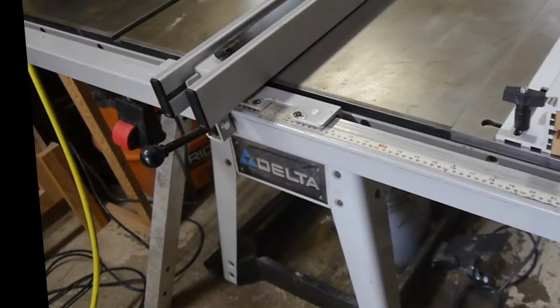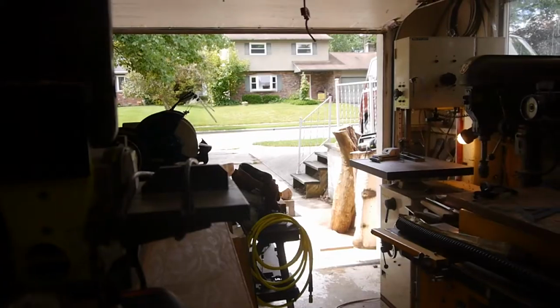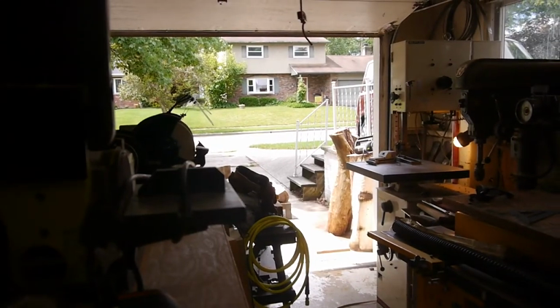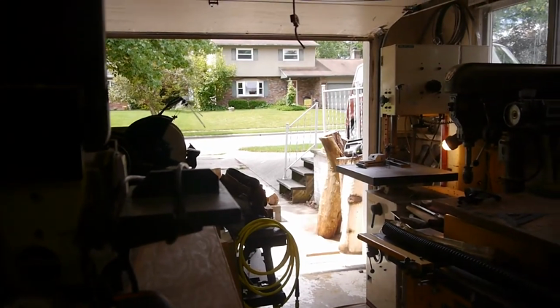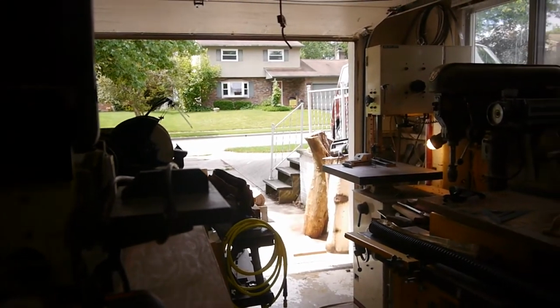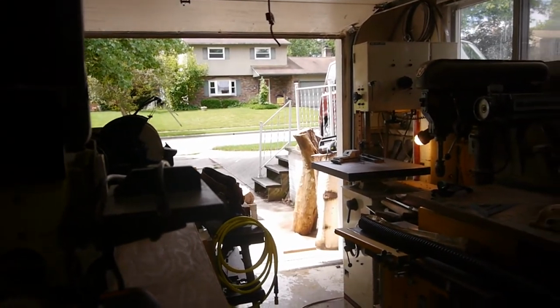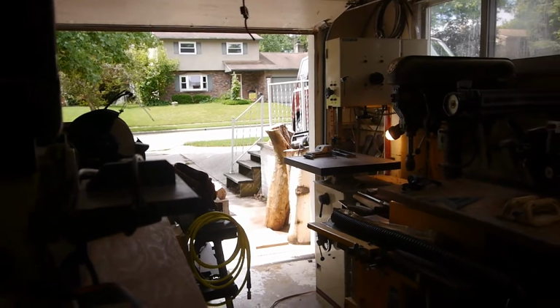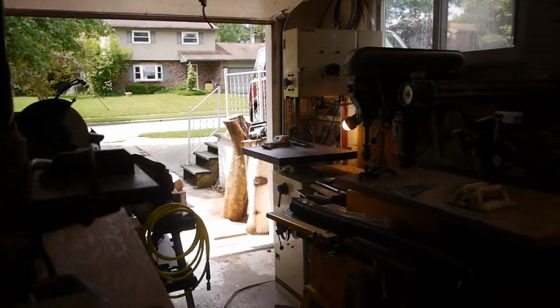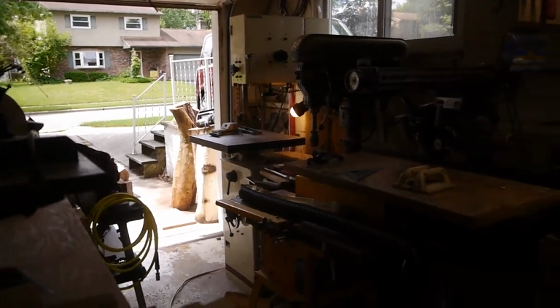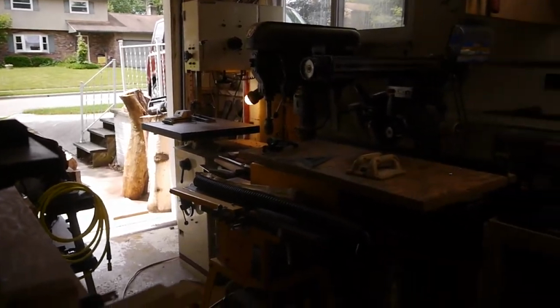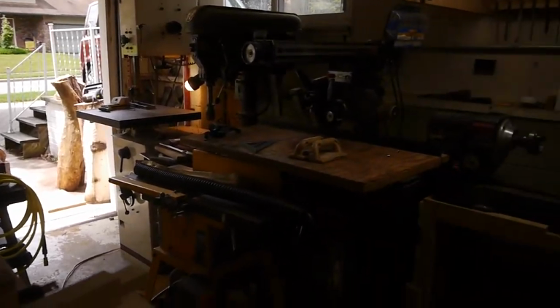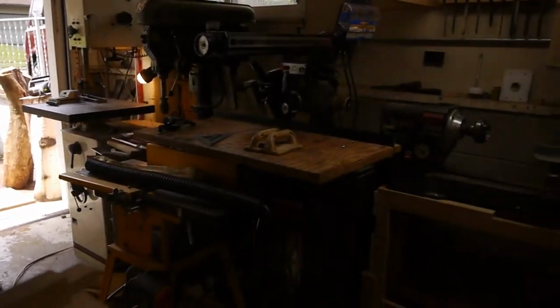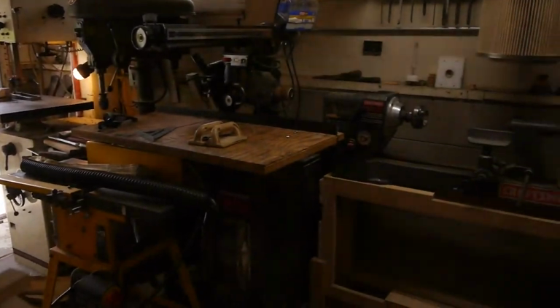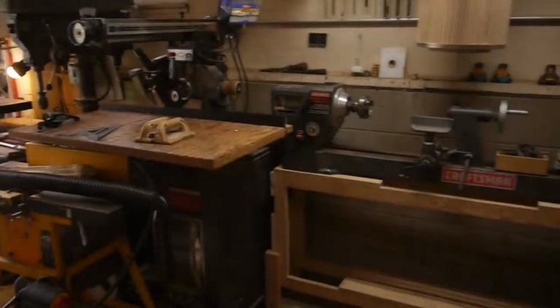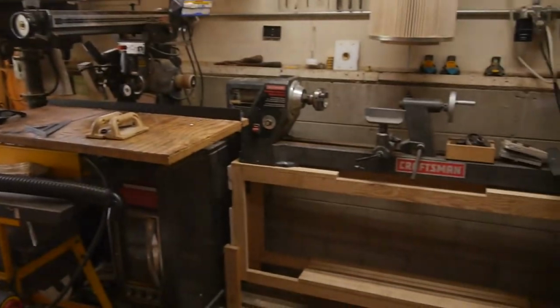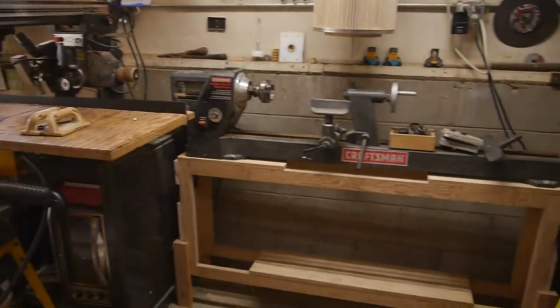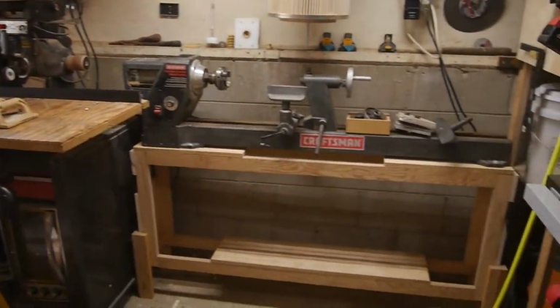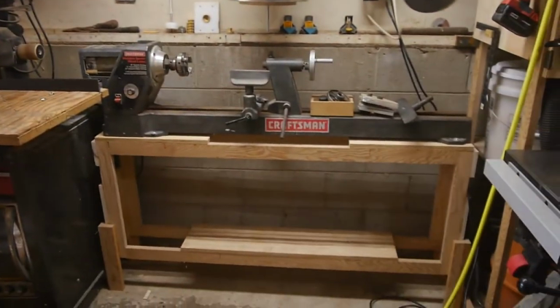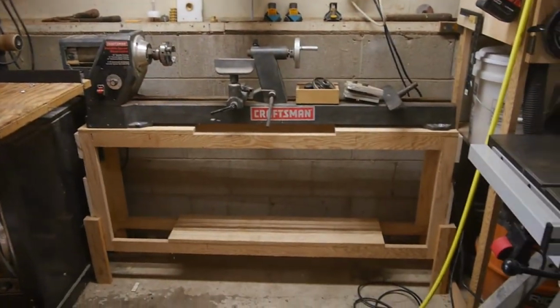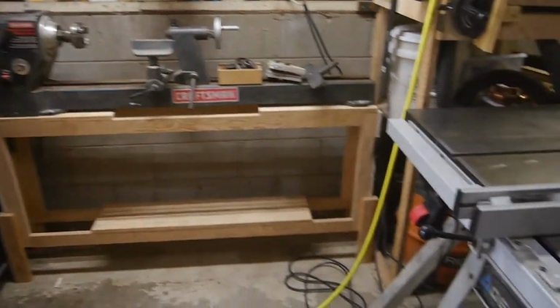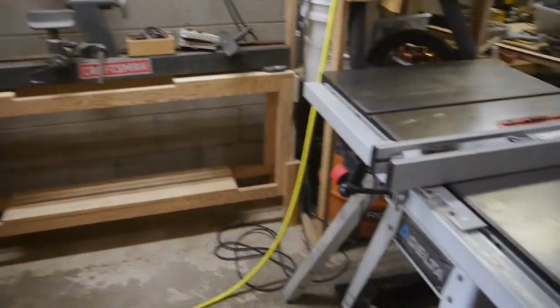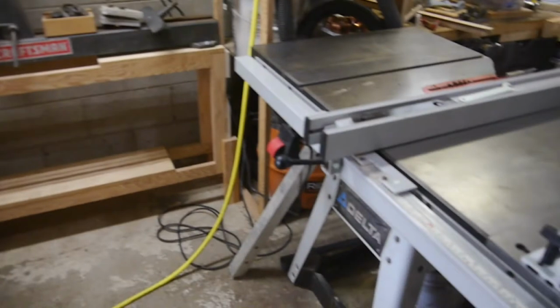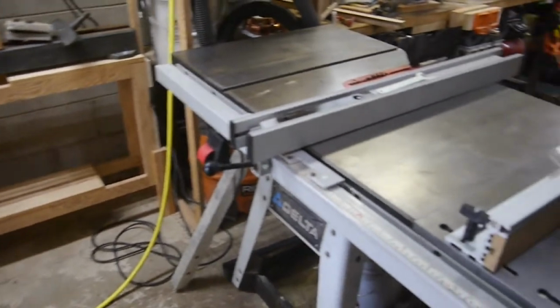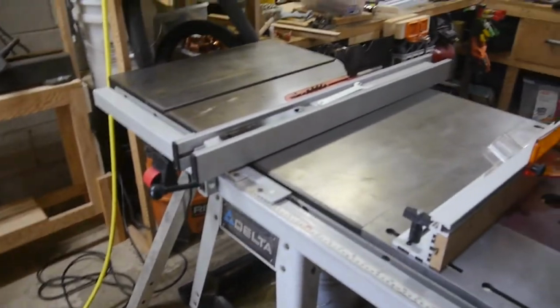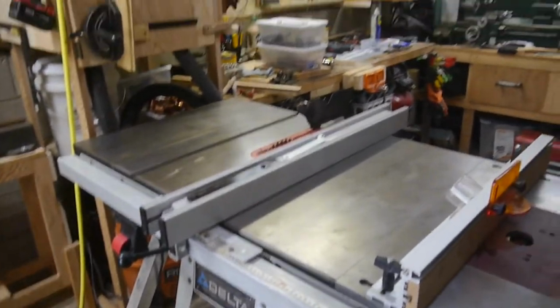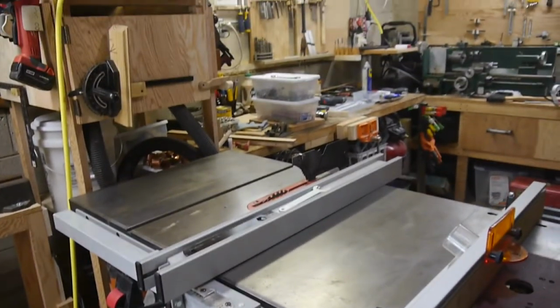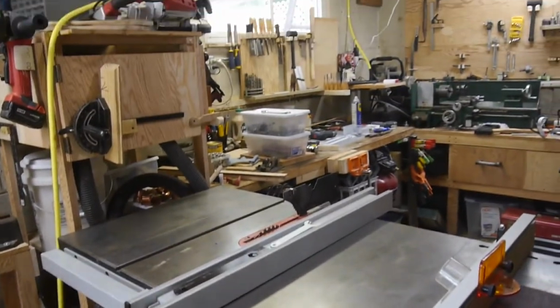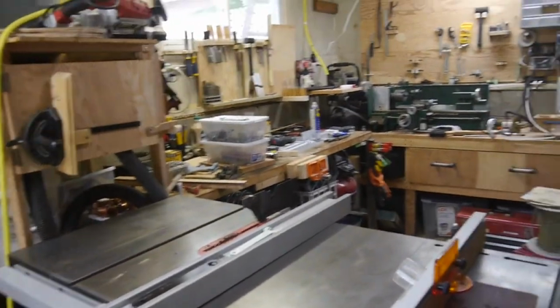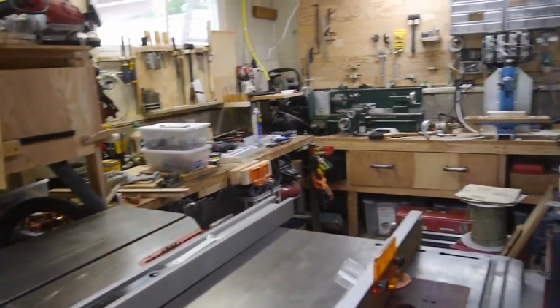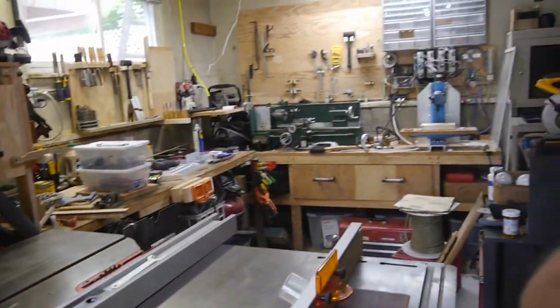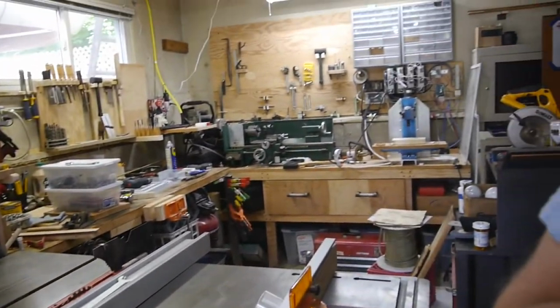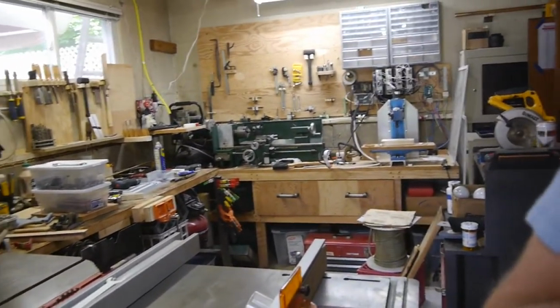Just to give you an idea of where we are in the shop: there's the garage door over there, bandsaw, drill press, lathe, table saw, woodworking, metalworking.